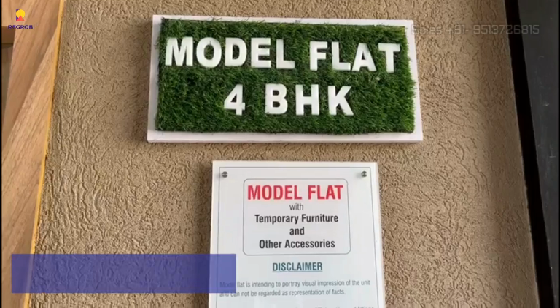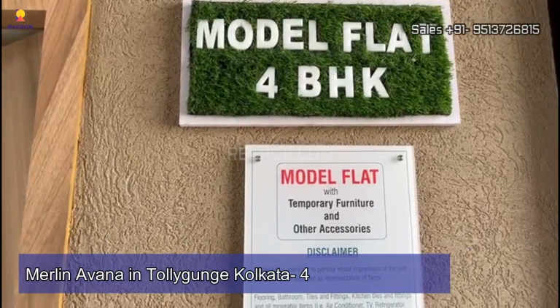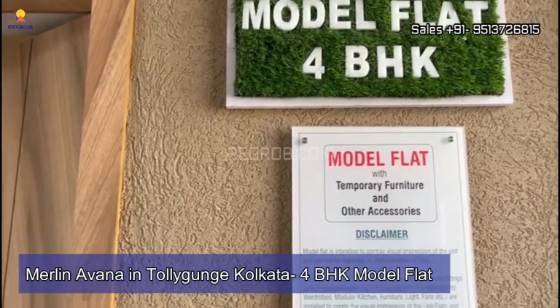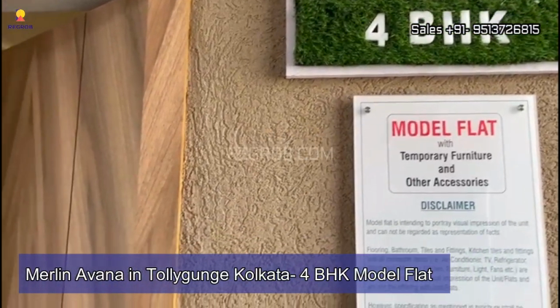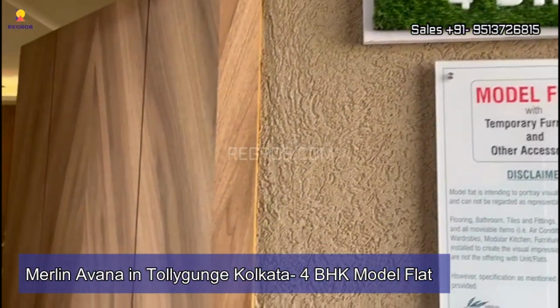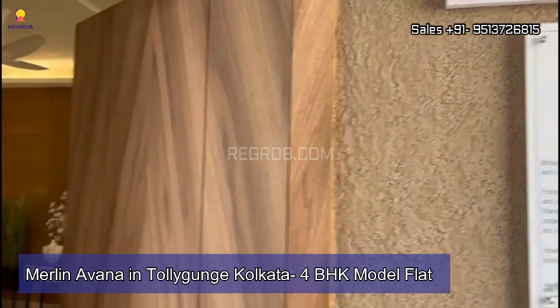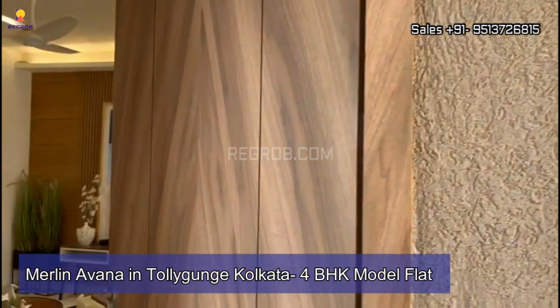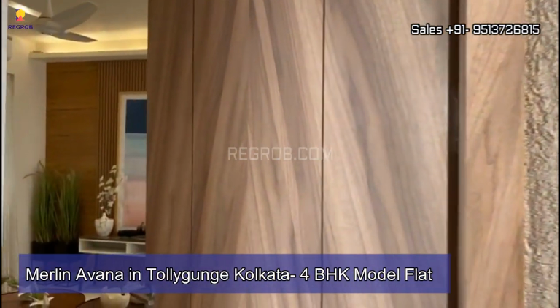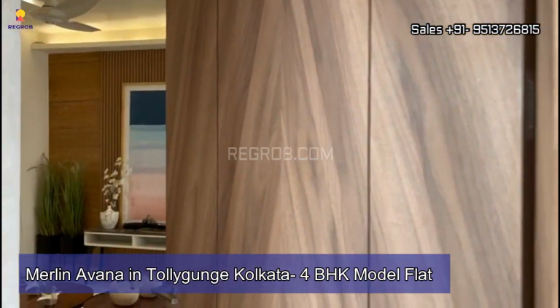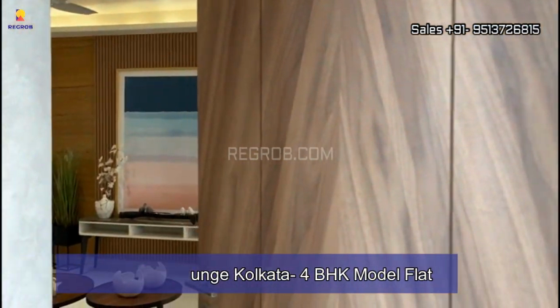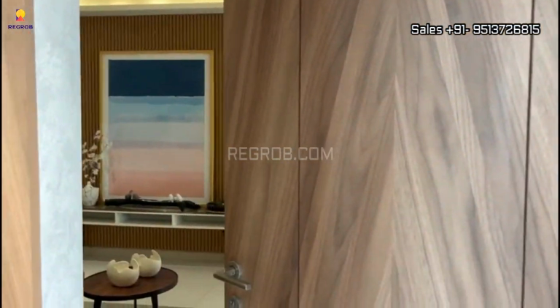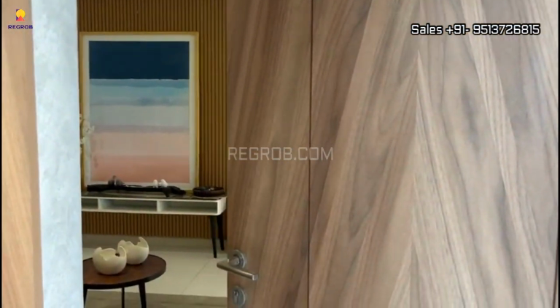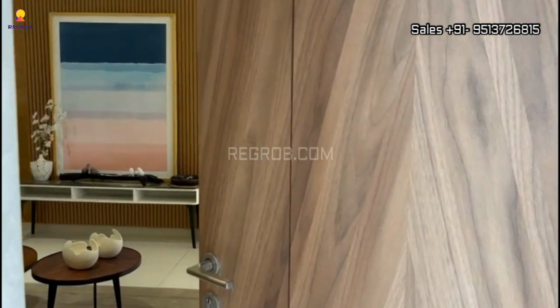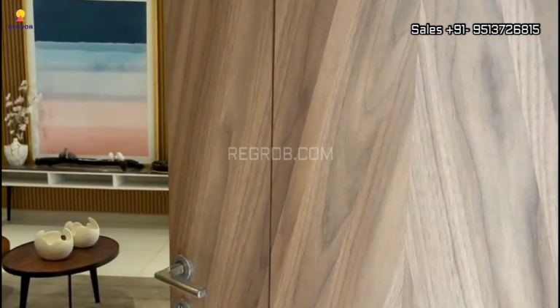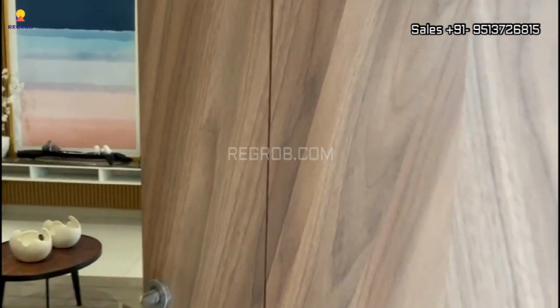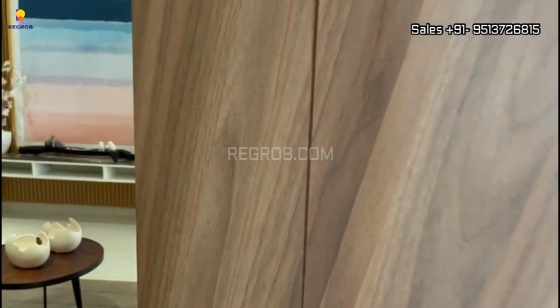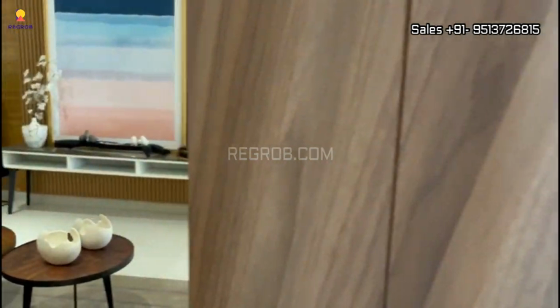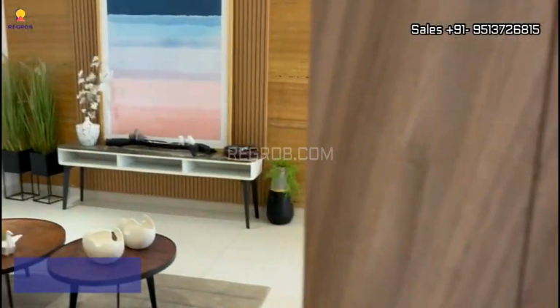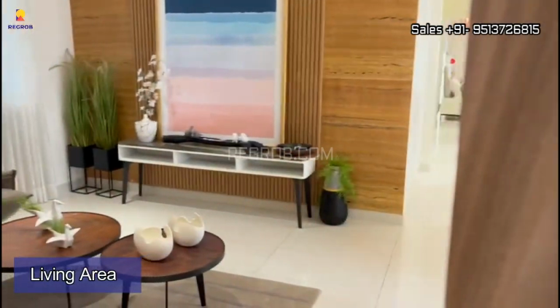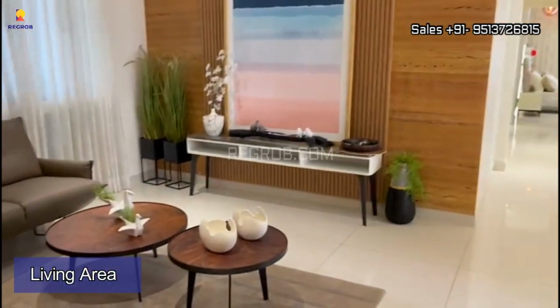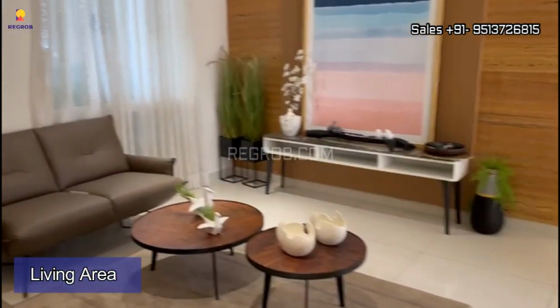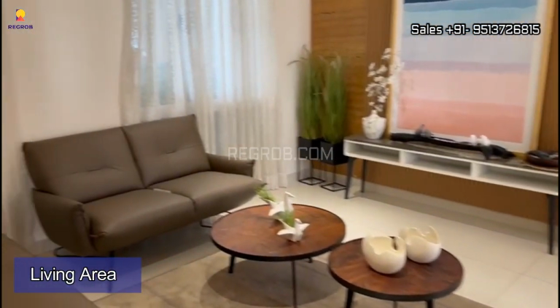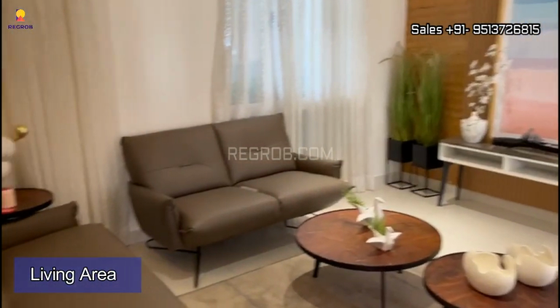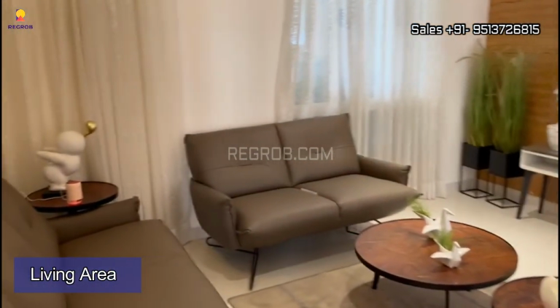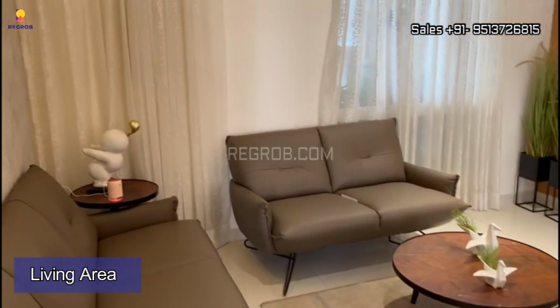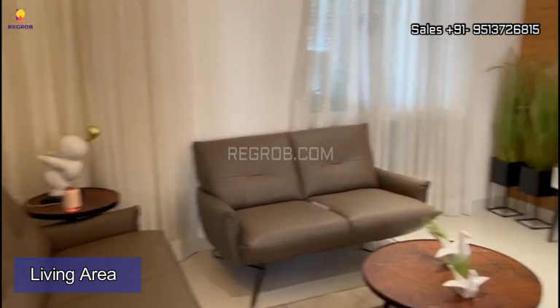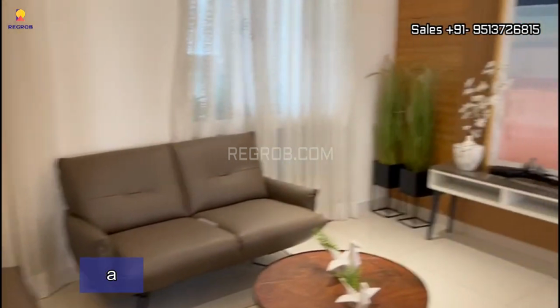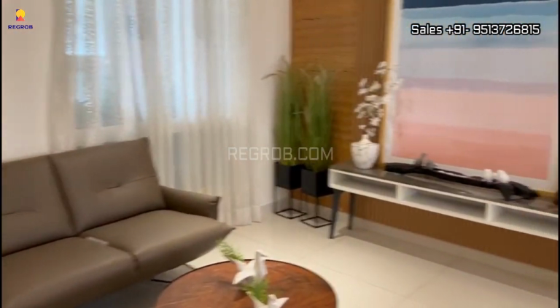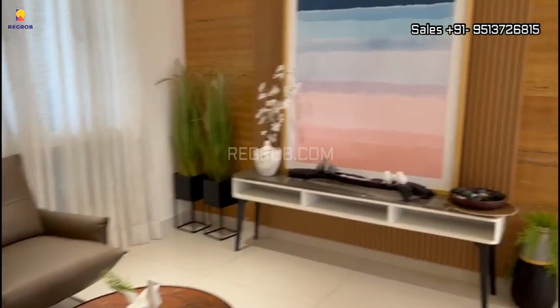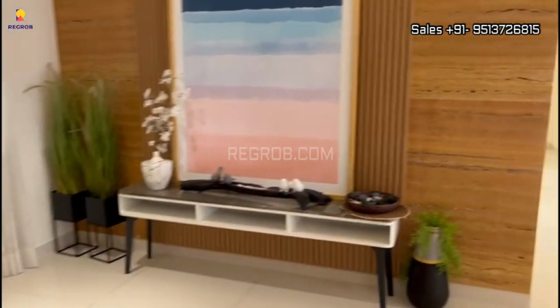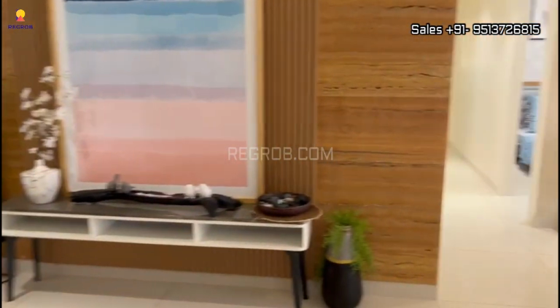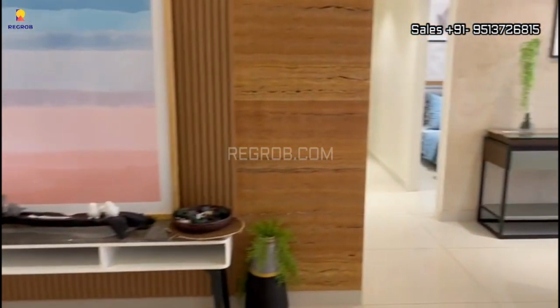Hey everyone, in today's video I'm going to take you on a virtual tour of a 4 BHK model flat. The project name is Merlin Havana, located in Tolliganj, Kolkata. So let's get started. As we step inside the flat...